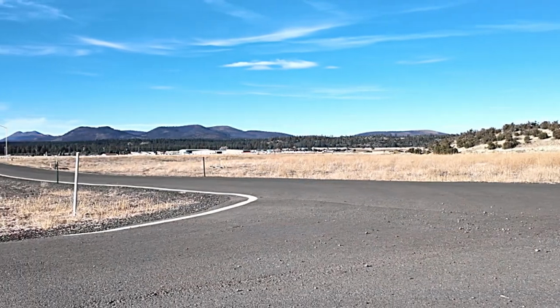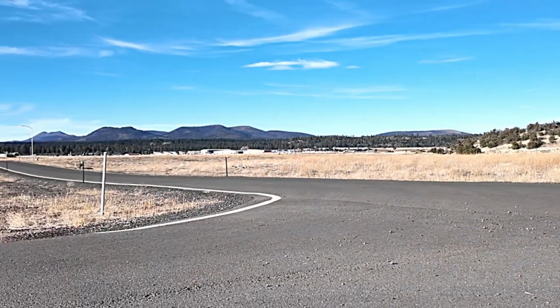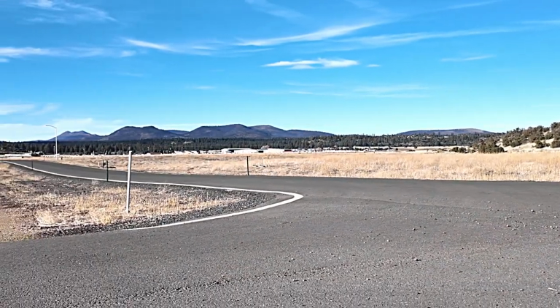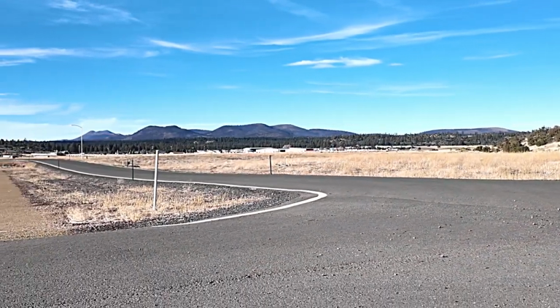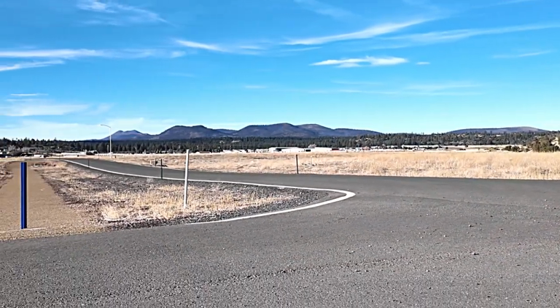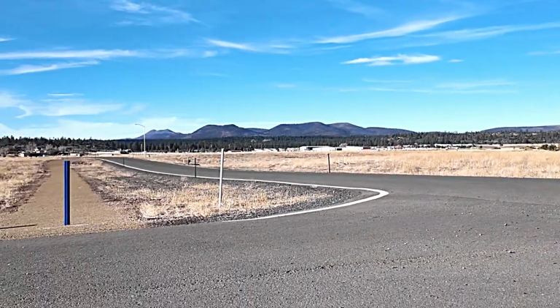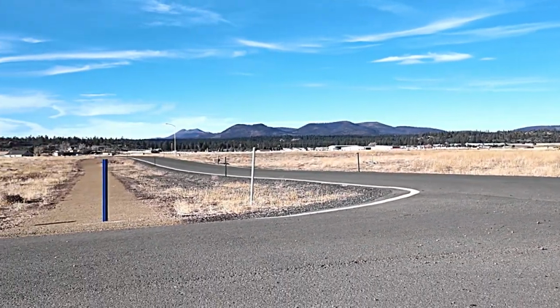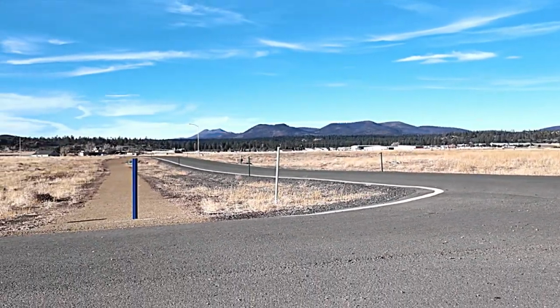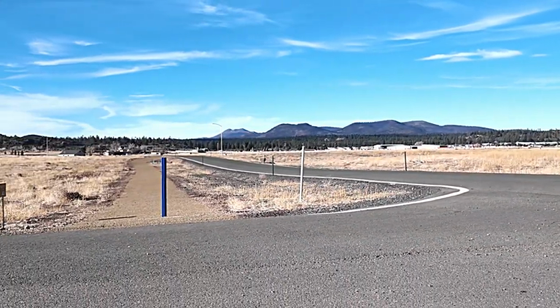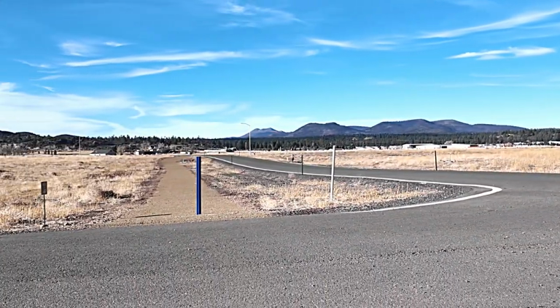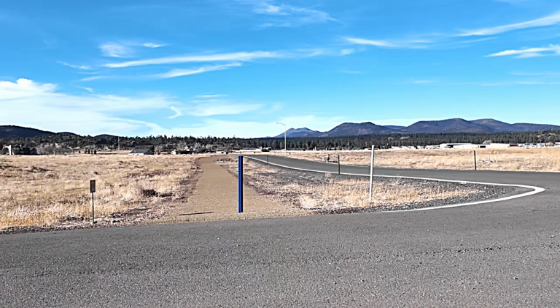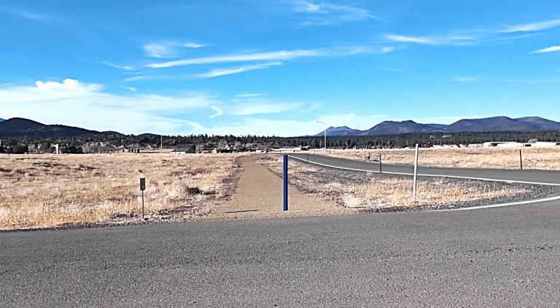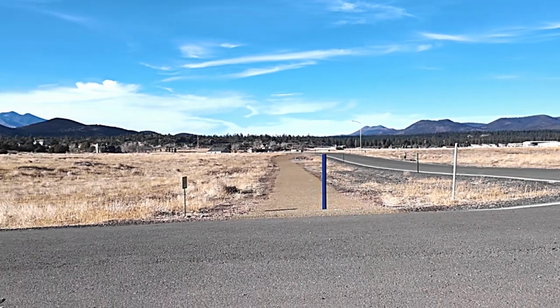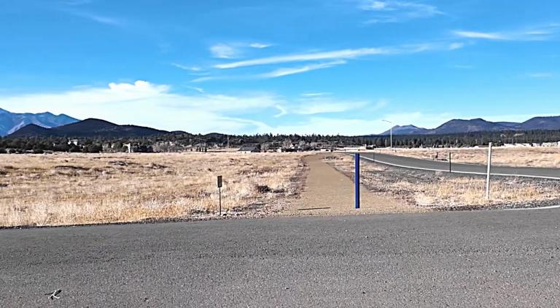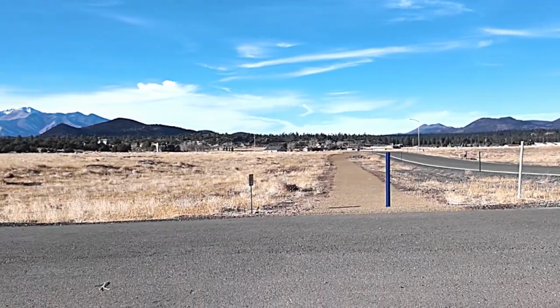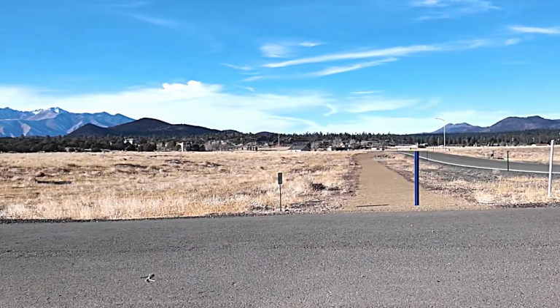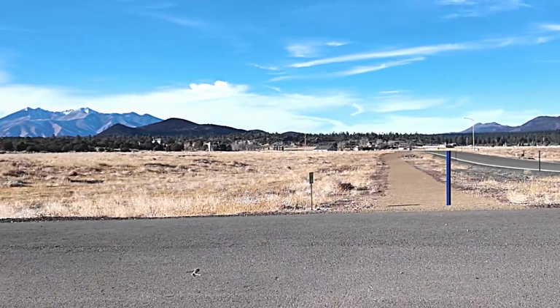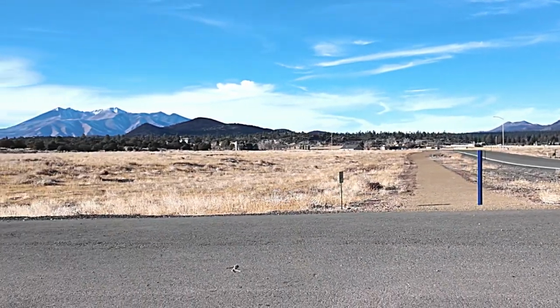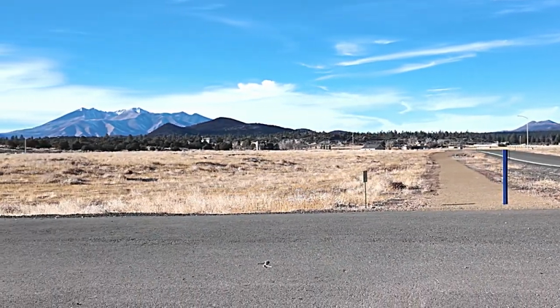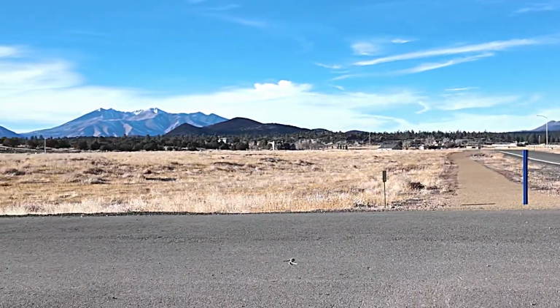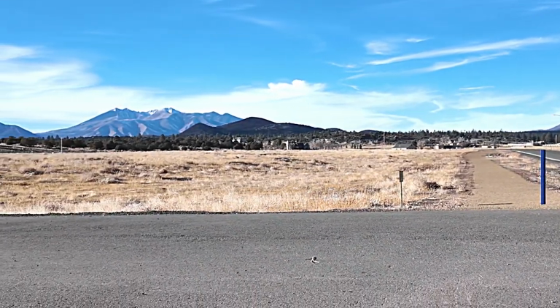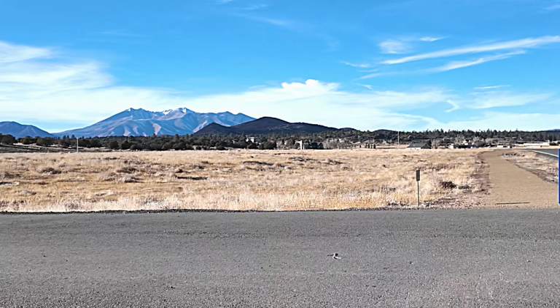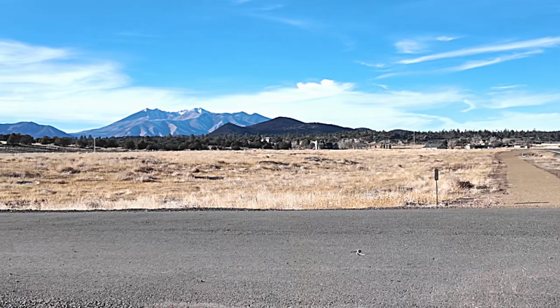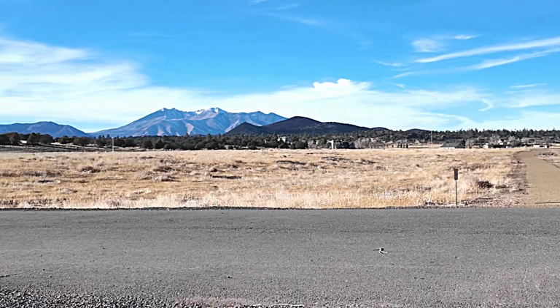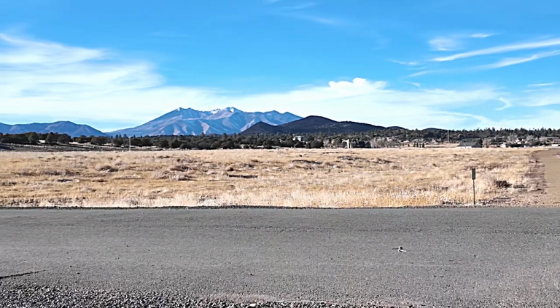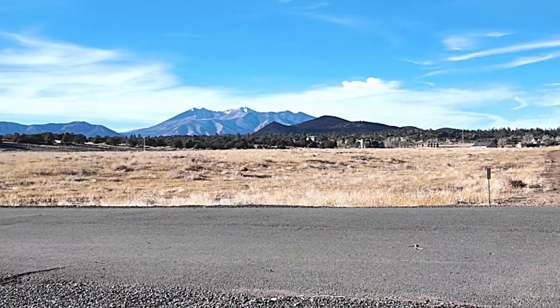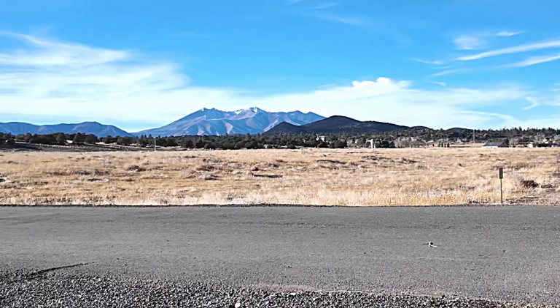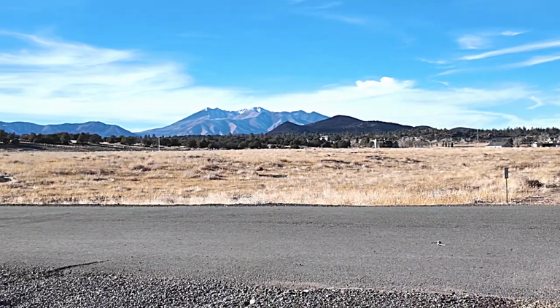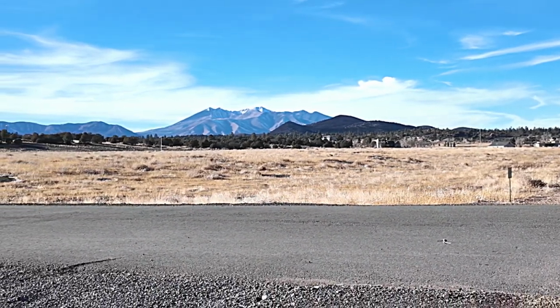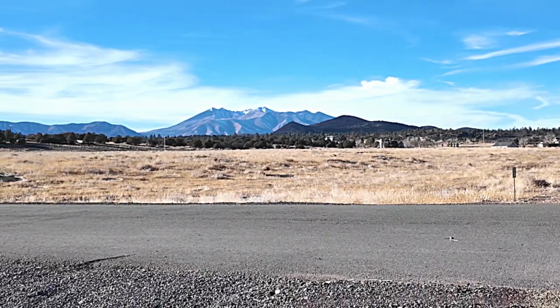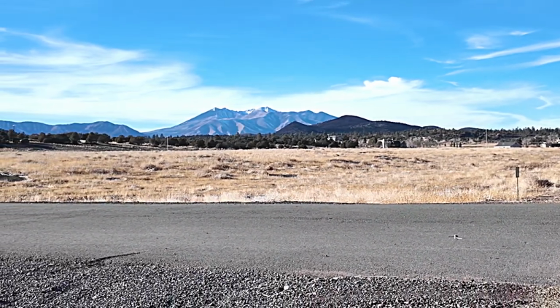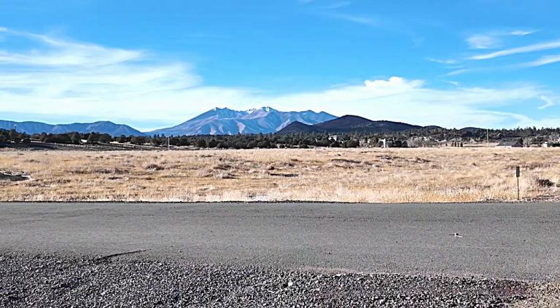Here at Walnut Creek Meadows, all the infrastructure is in. We have paved roads, walking paths, natural gas, Doney Park water, street lights, street names, and again, those spectacular views.